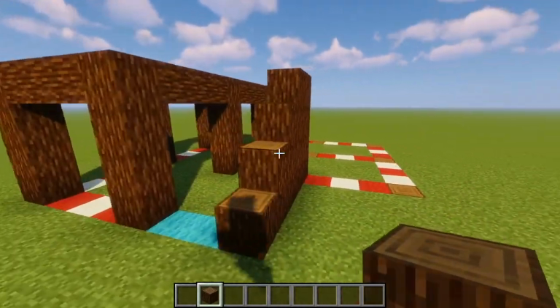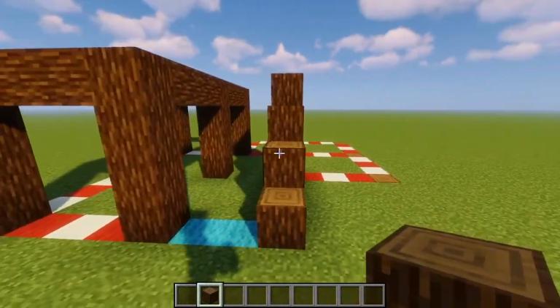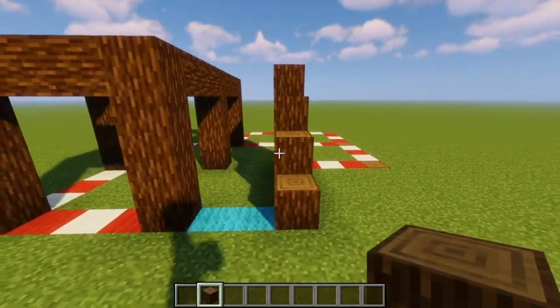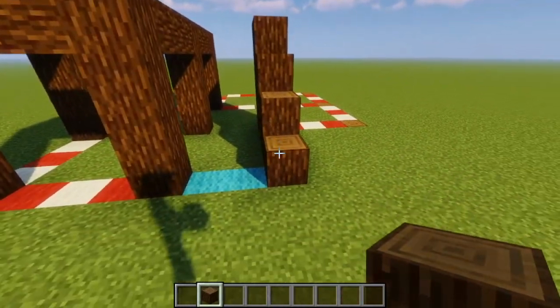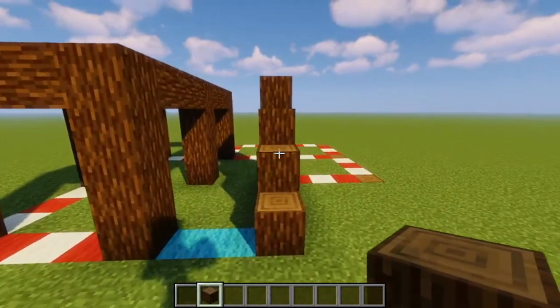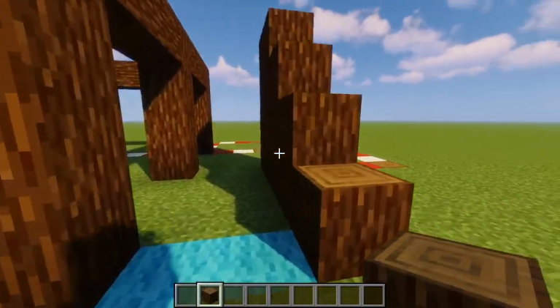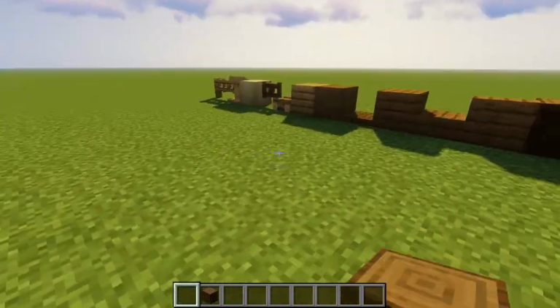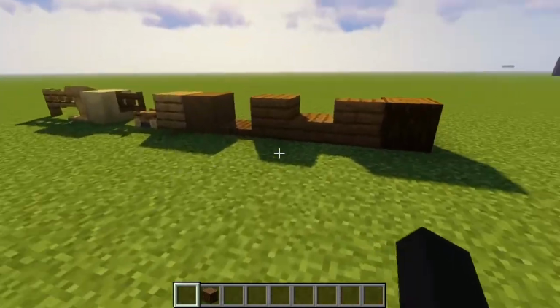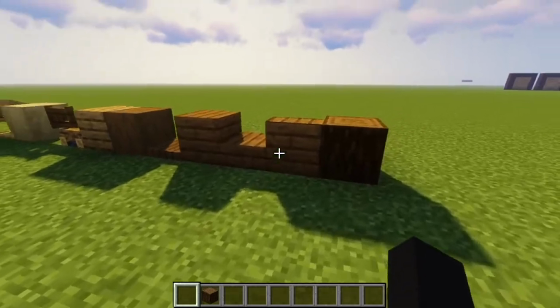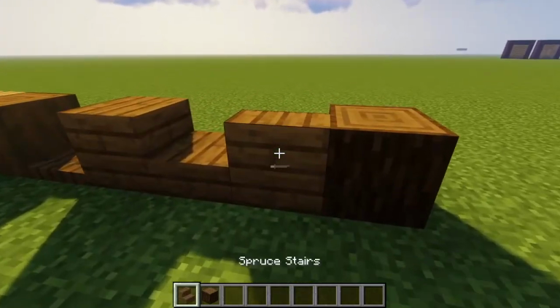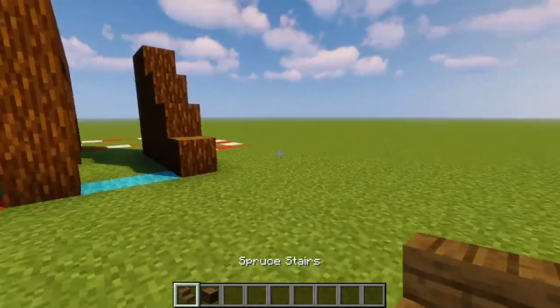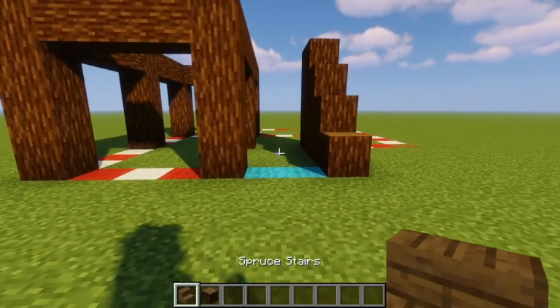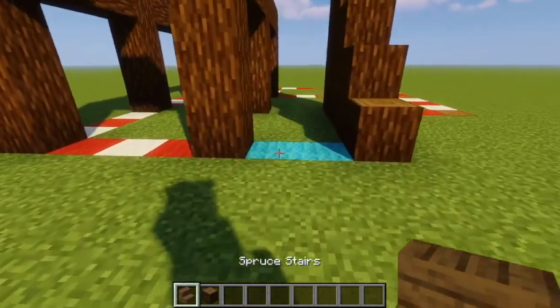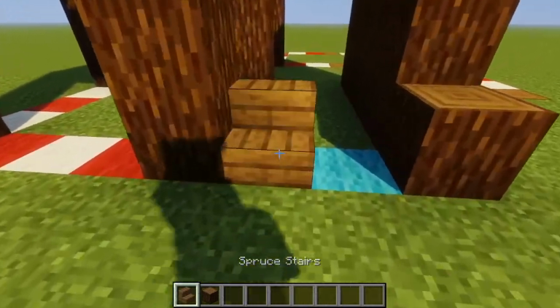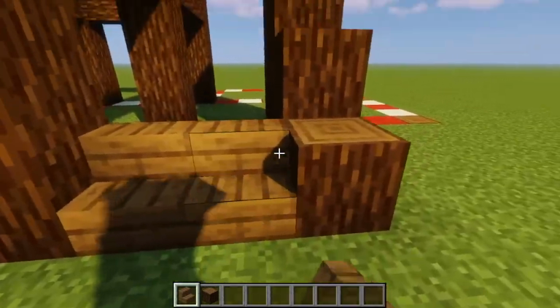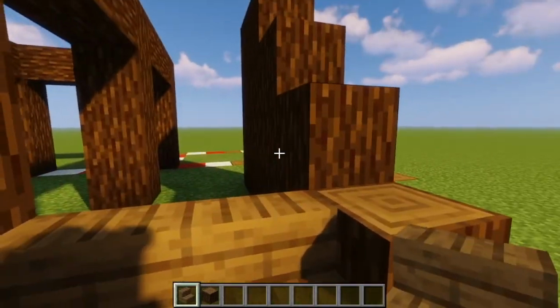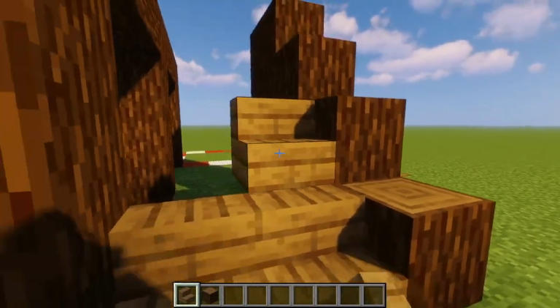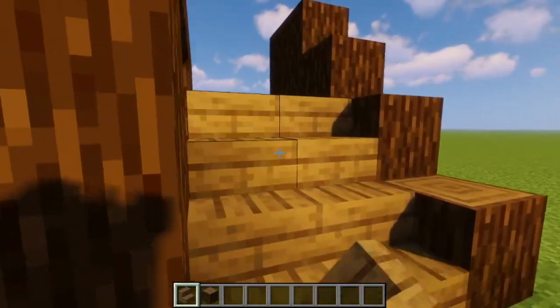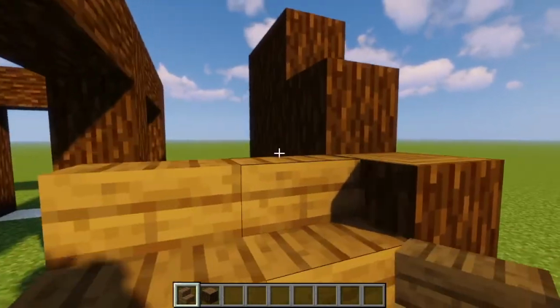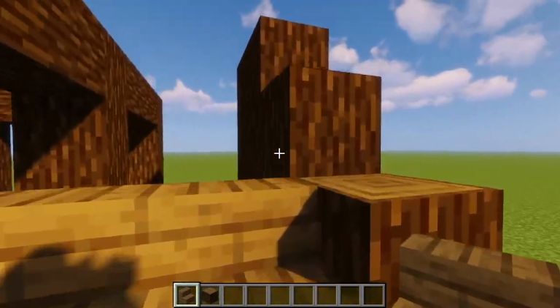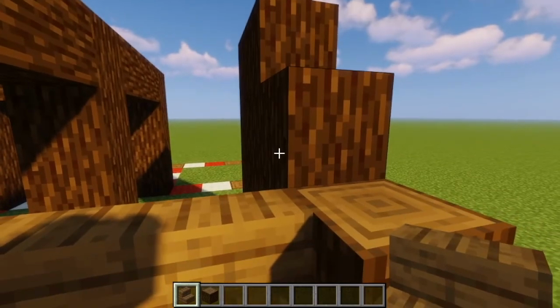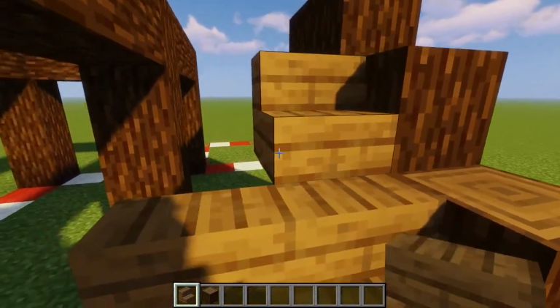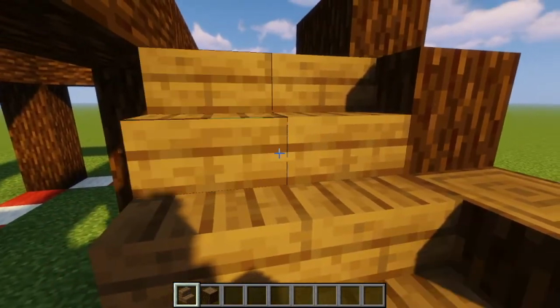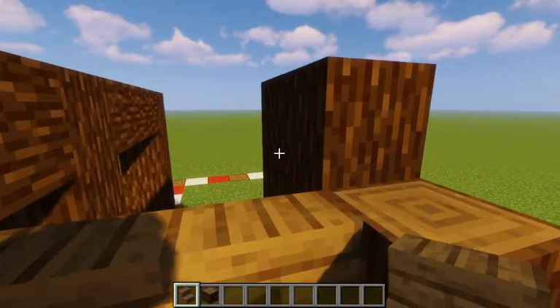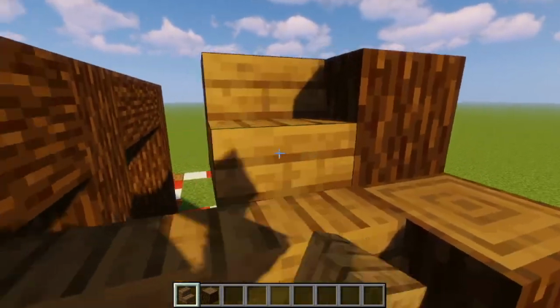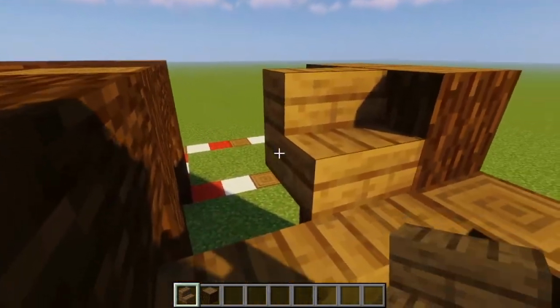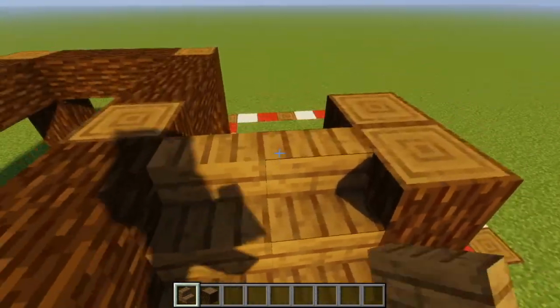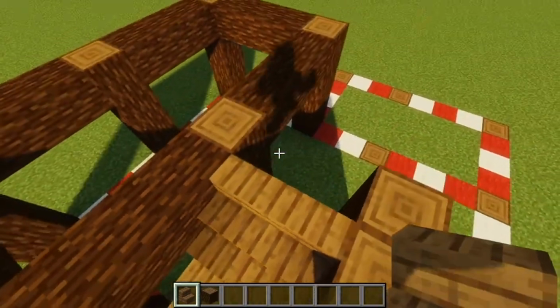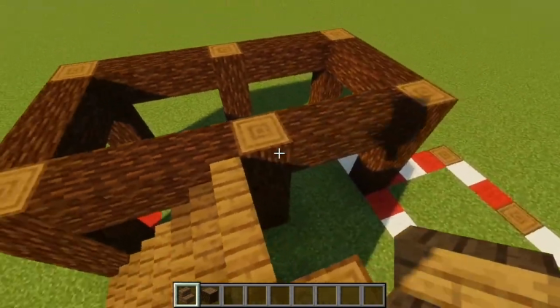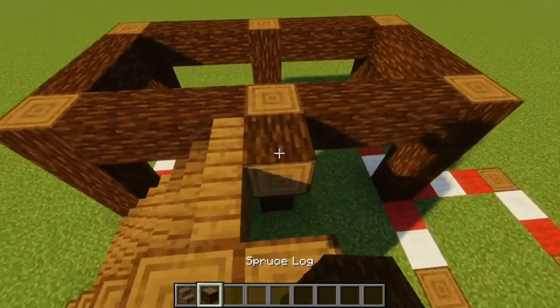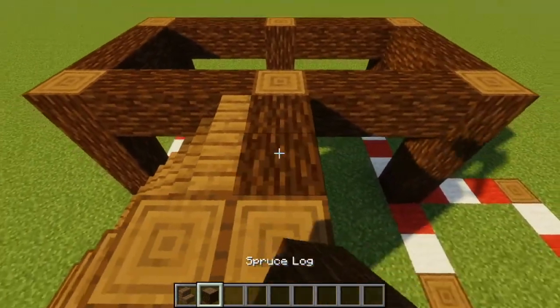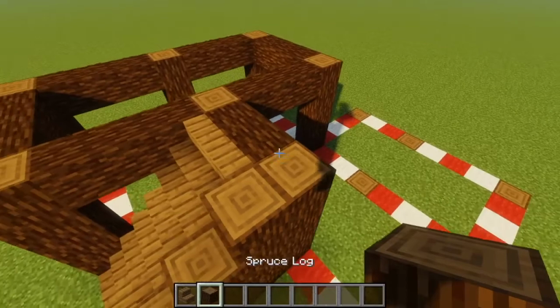Now this is going to be our stairs, so we're going to take our spruce stairs next and we're just going to place them matching them up with the heights of these logs that we just made. We'll also connect these two right here.